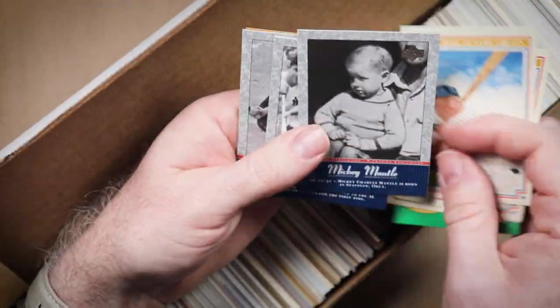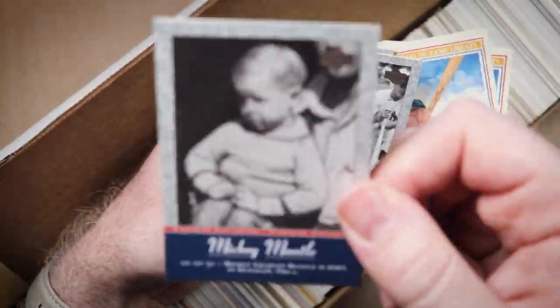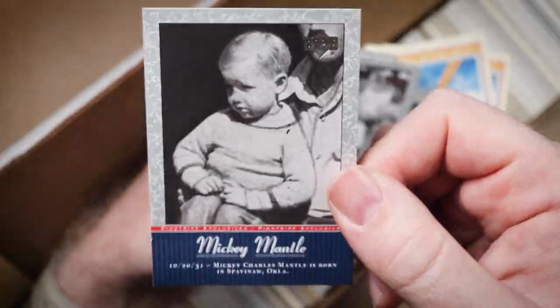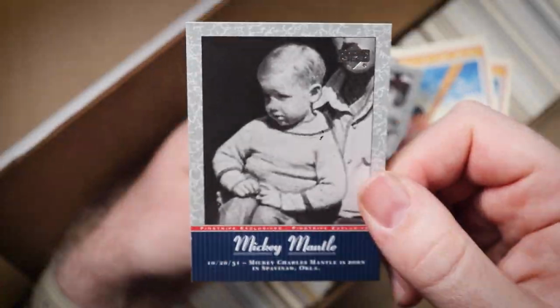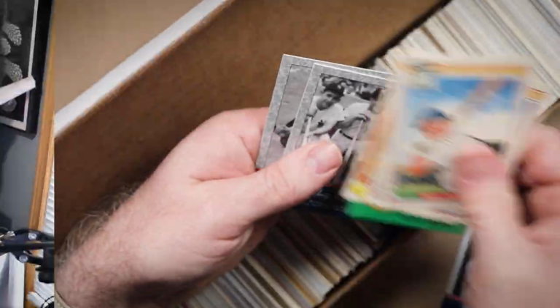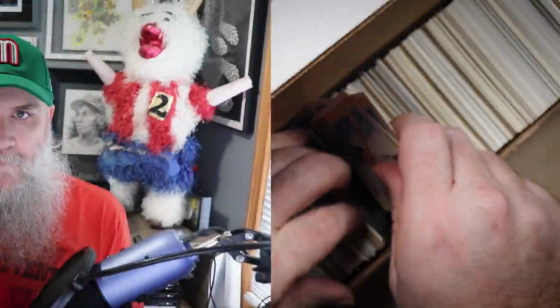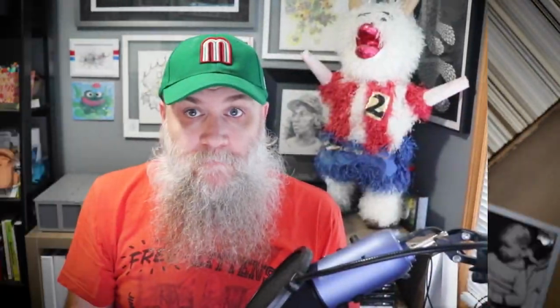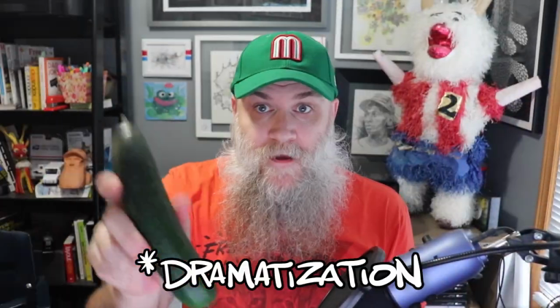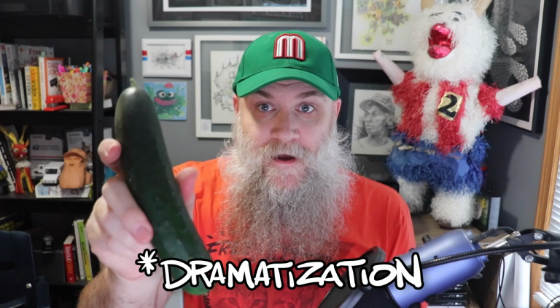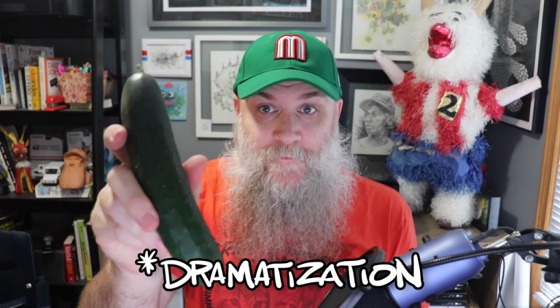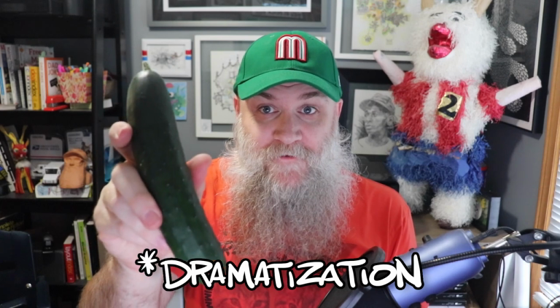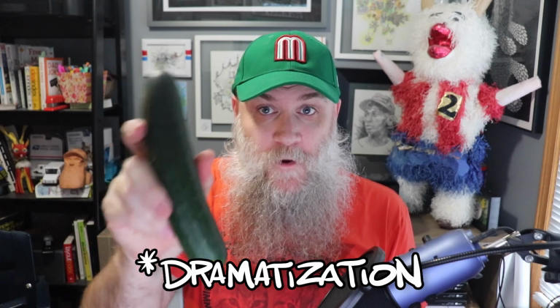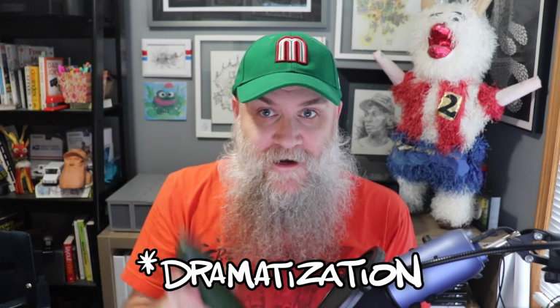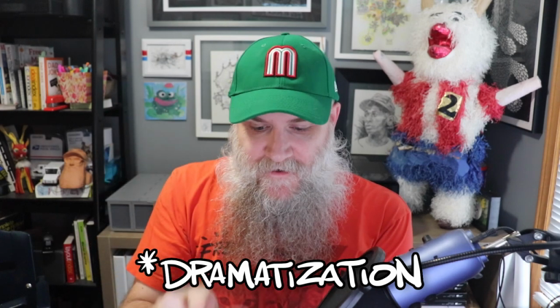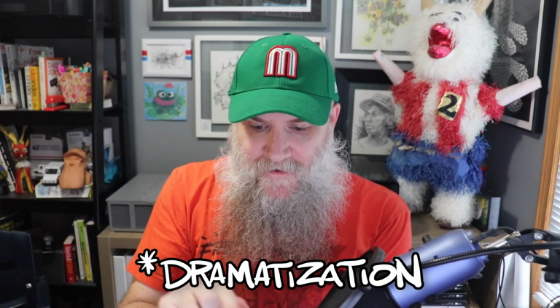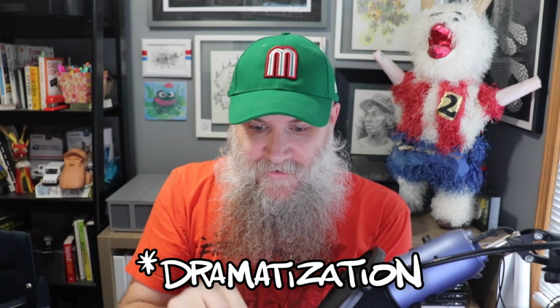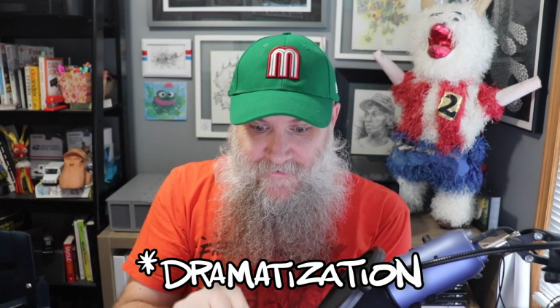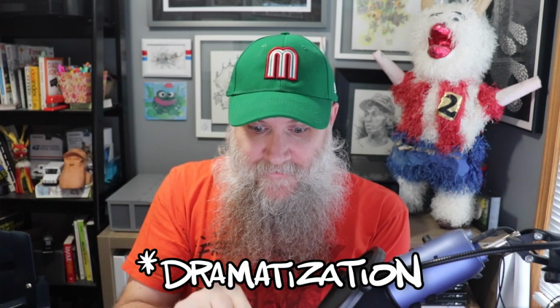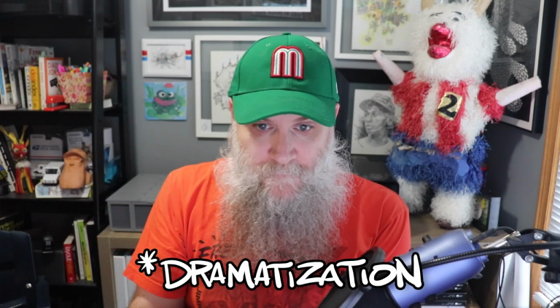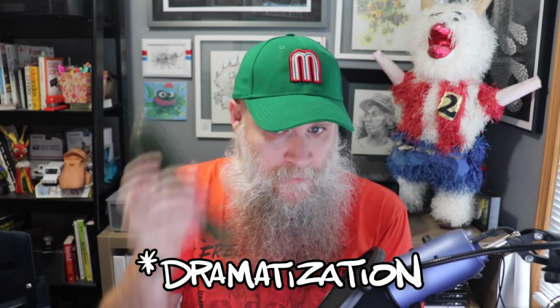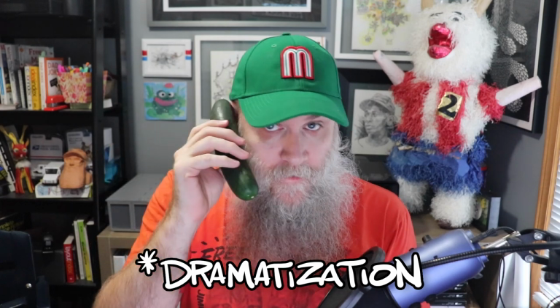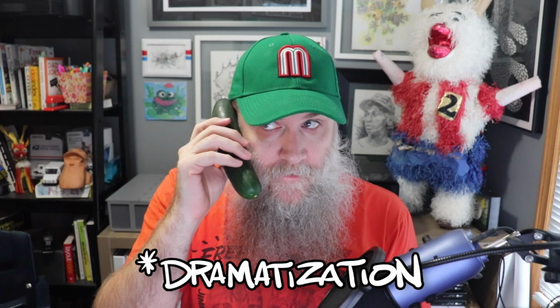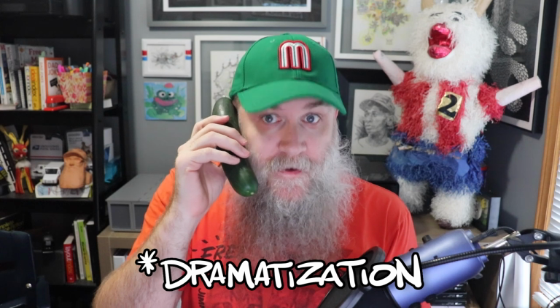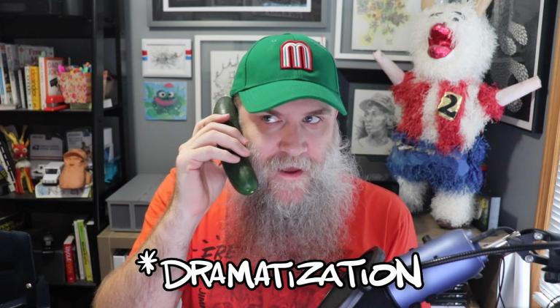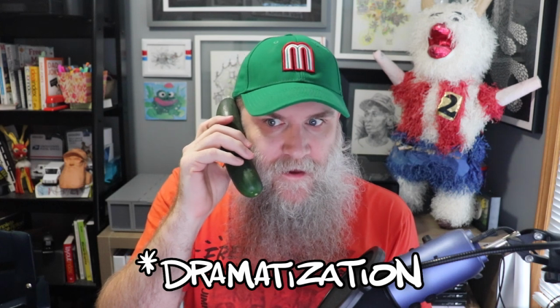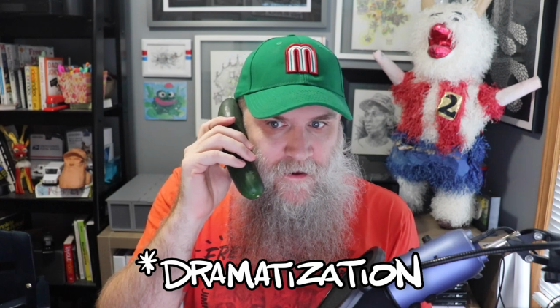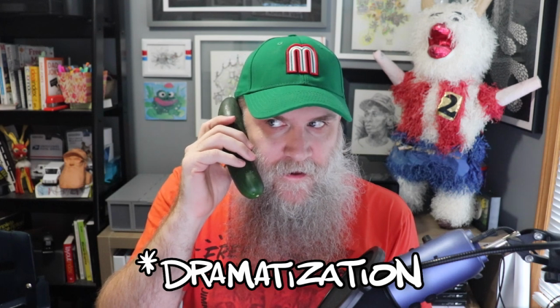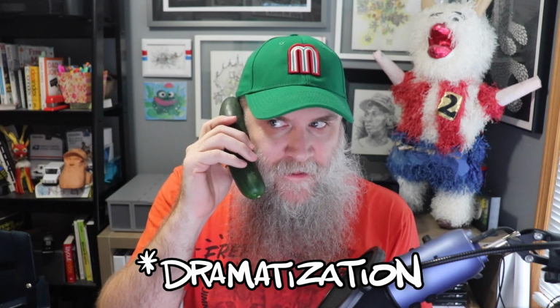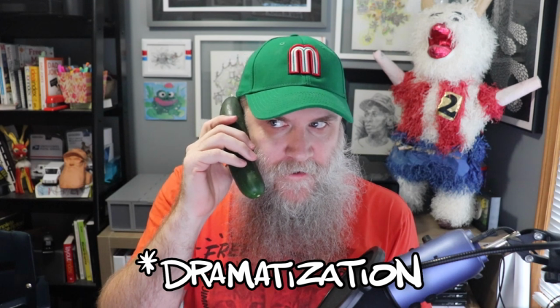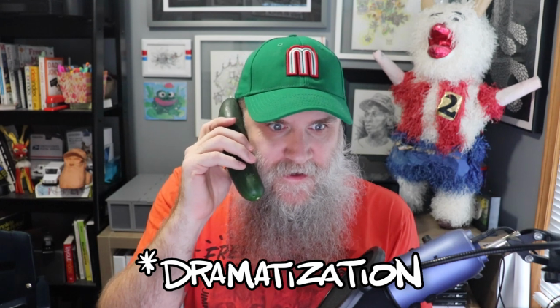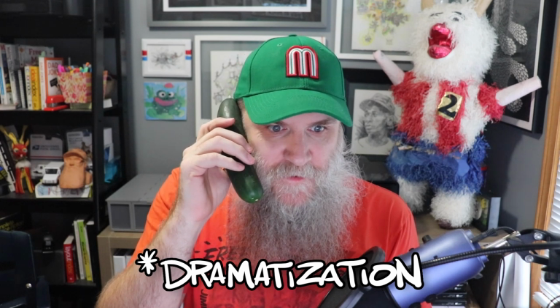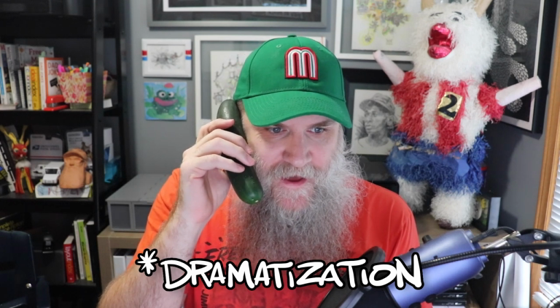Awww, baby Mickey. I got my Peppino phone. Wish me luck. It's ringing. Hello? Is this Peppino Man?